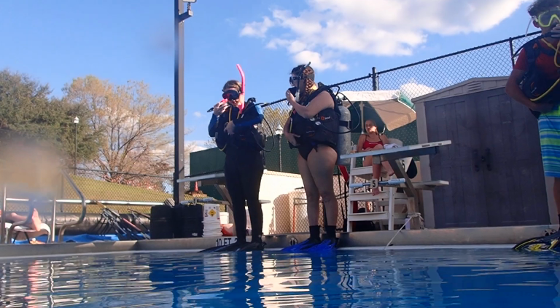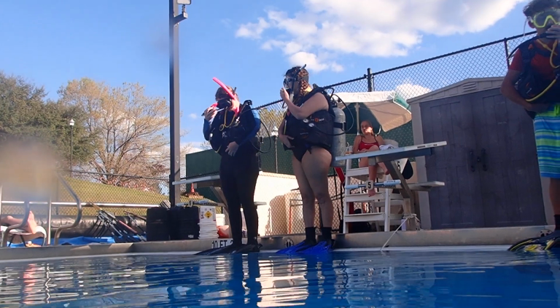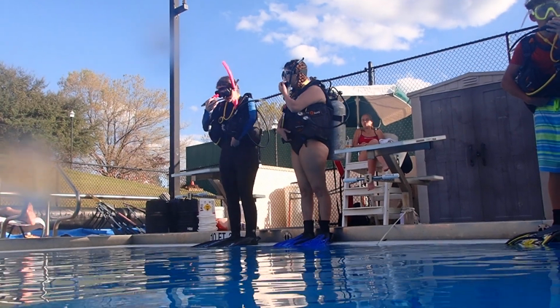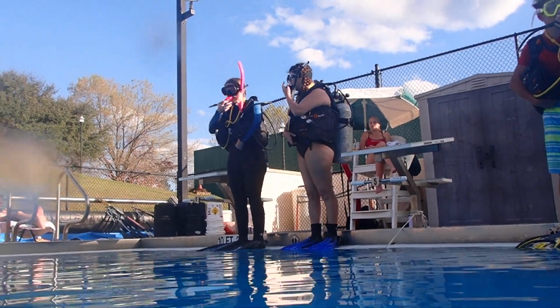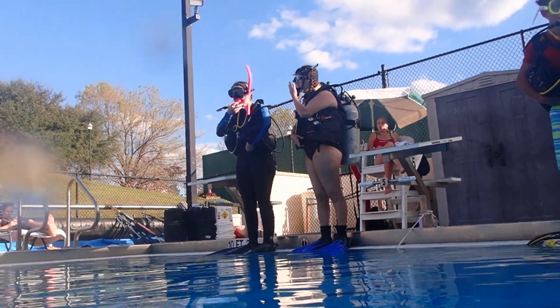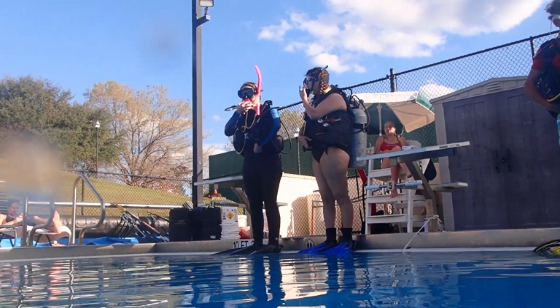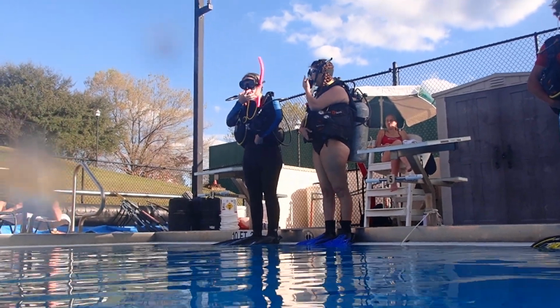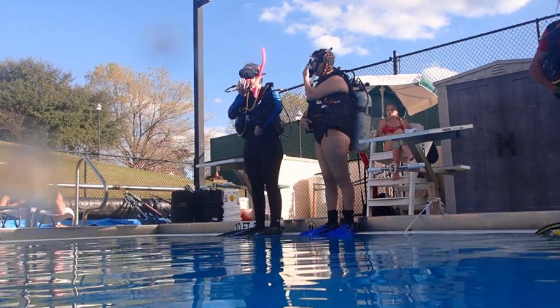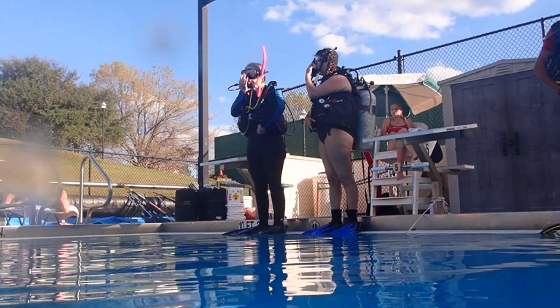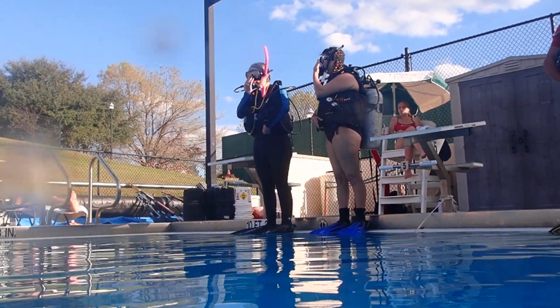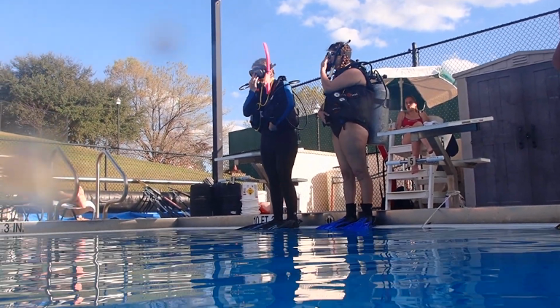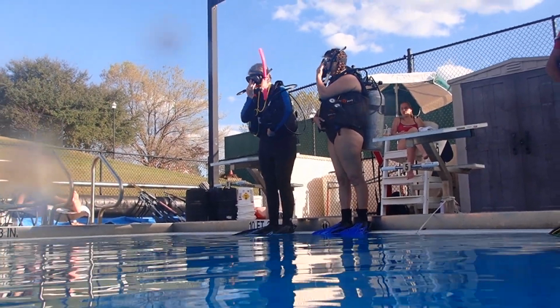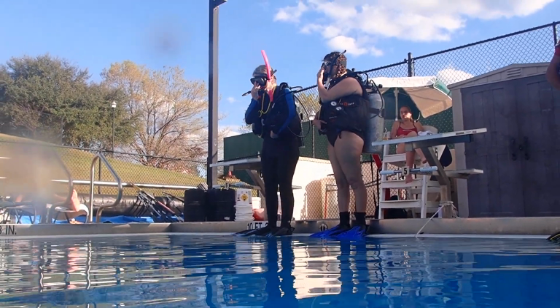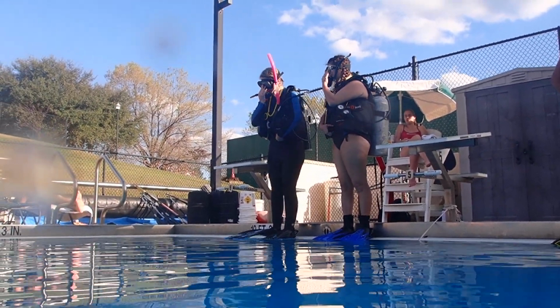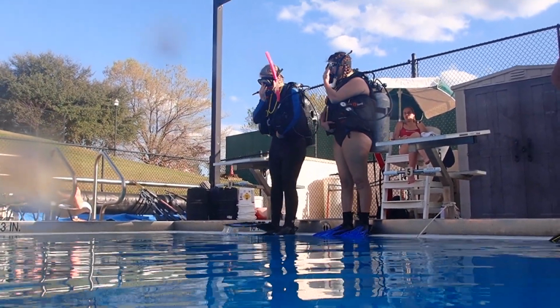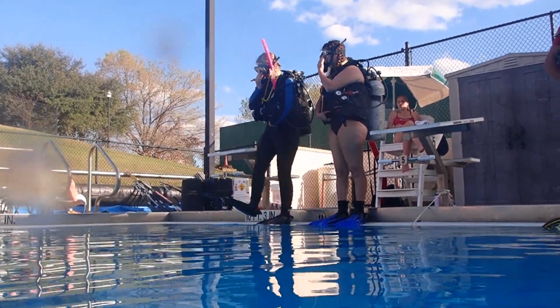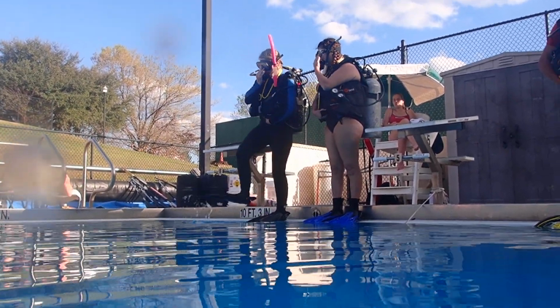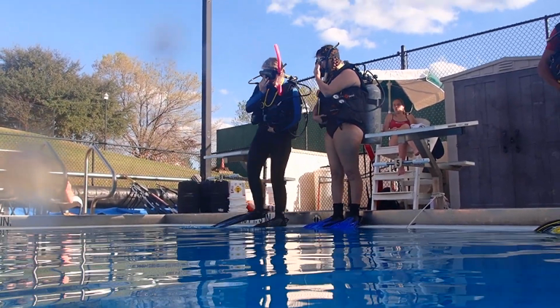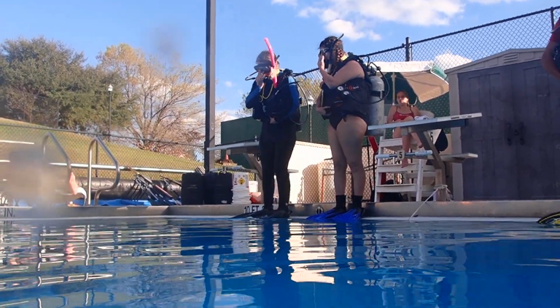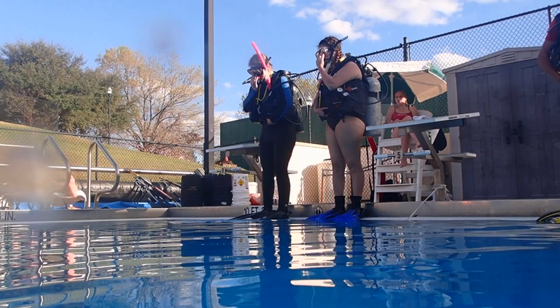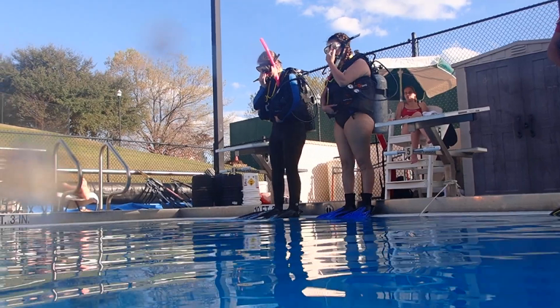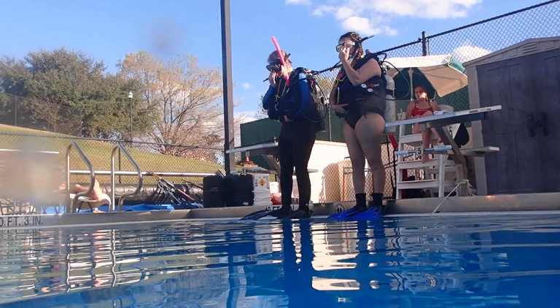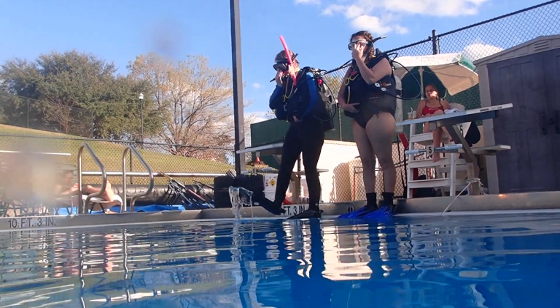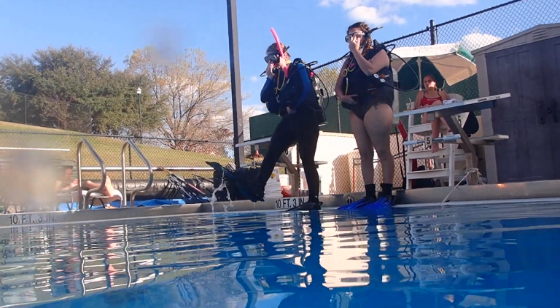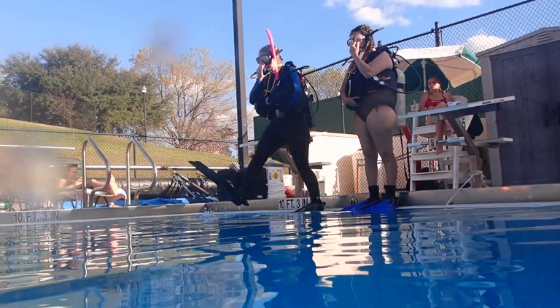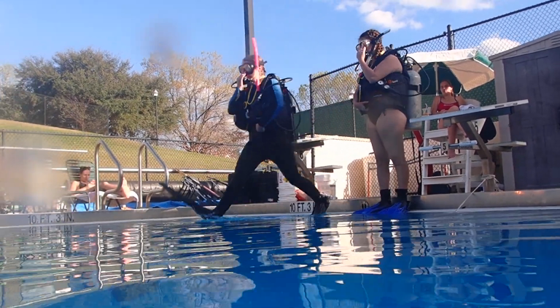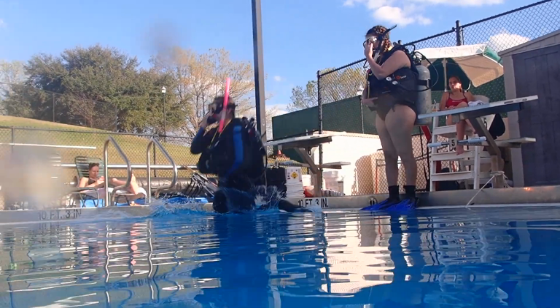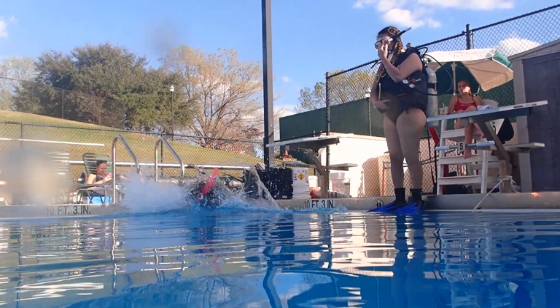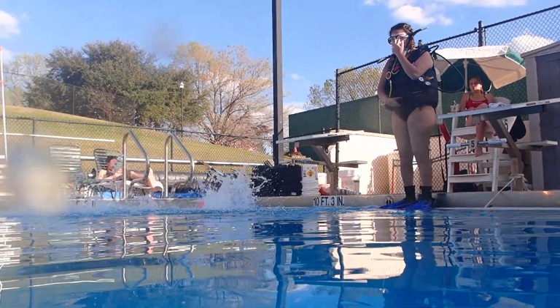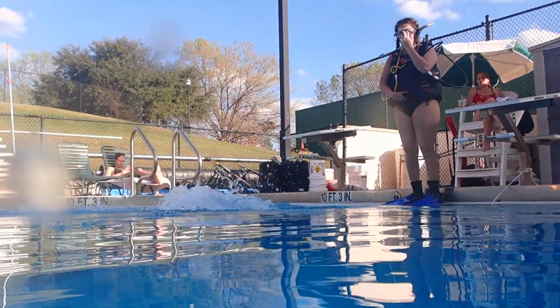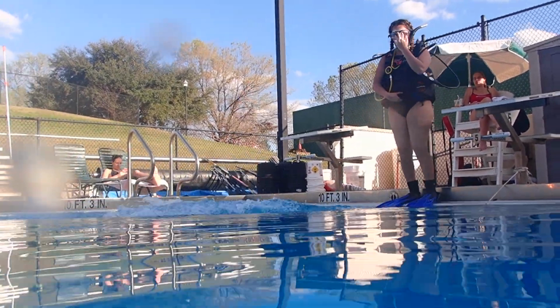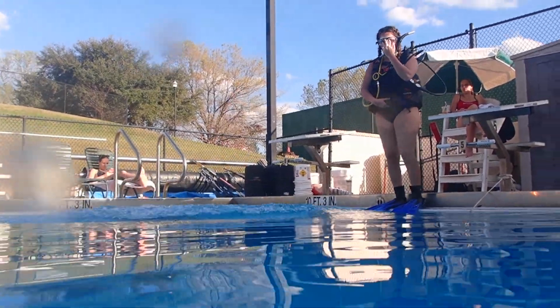All right, we are ready. Go ahead. One hand on the weight belt class, the other over the mask and the regulator. Take a nice big step. Go ahead.